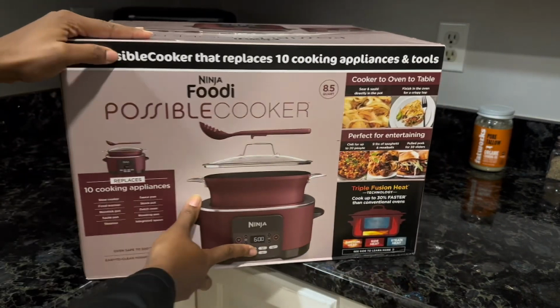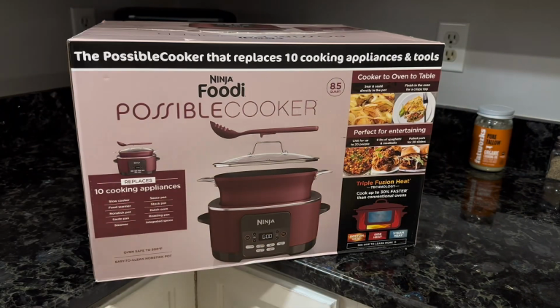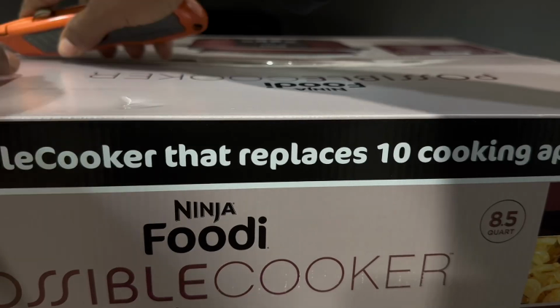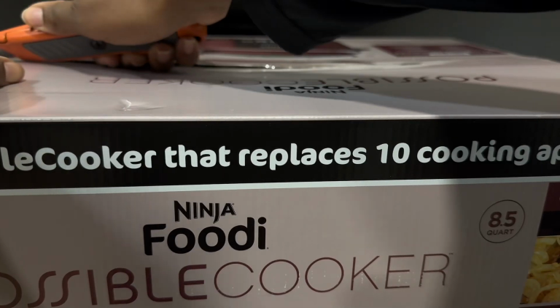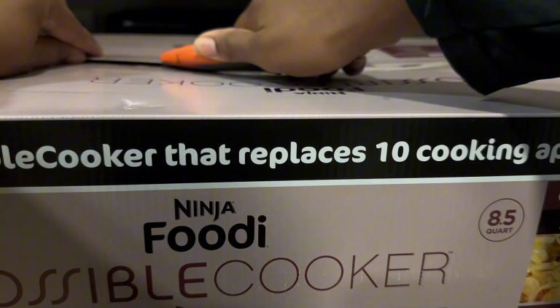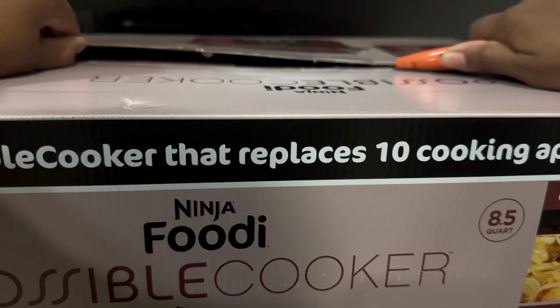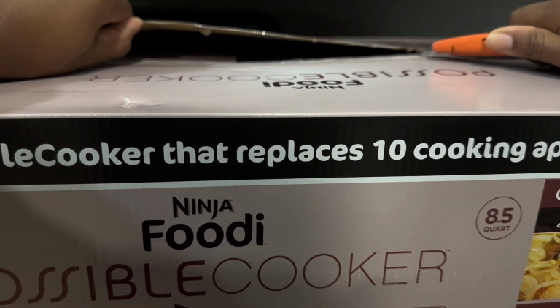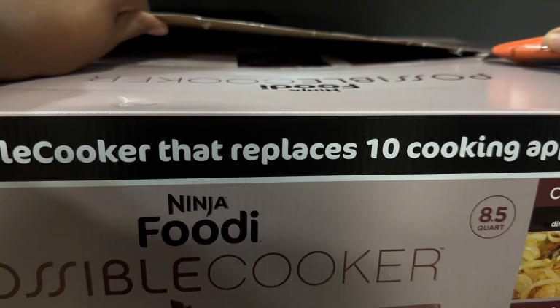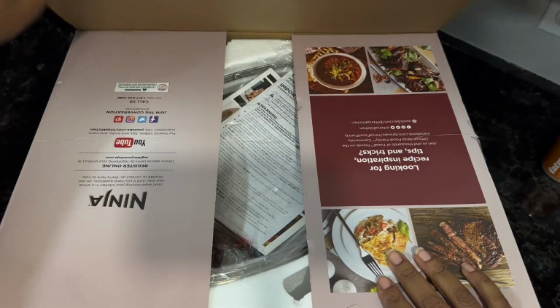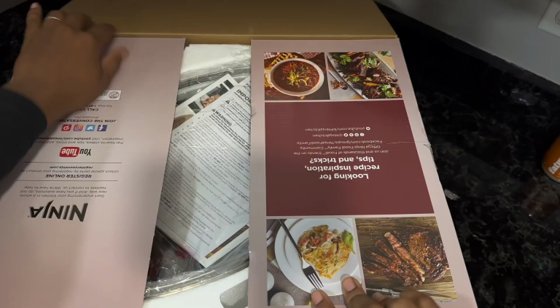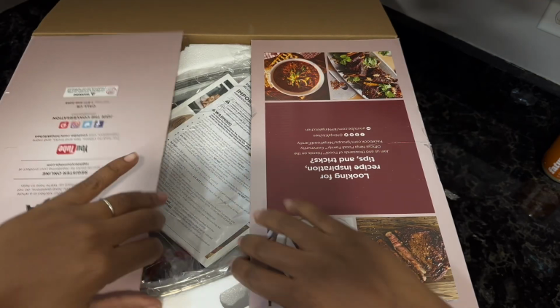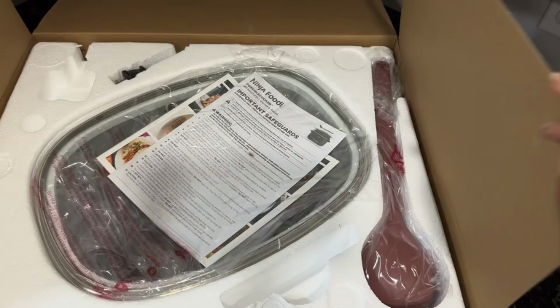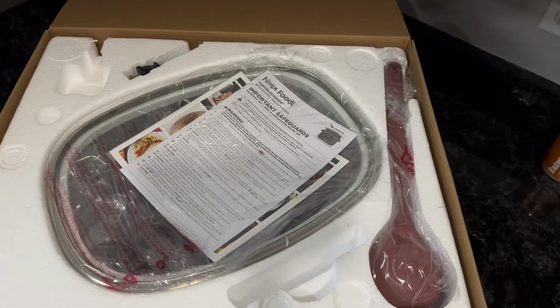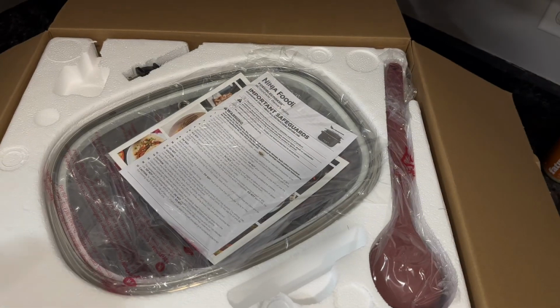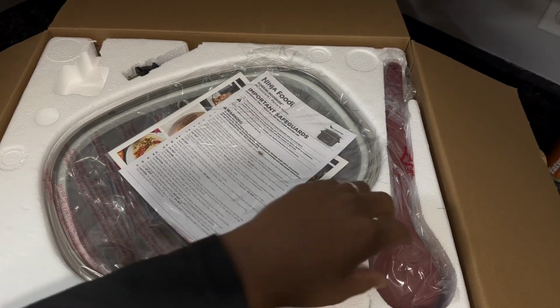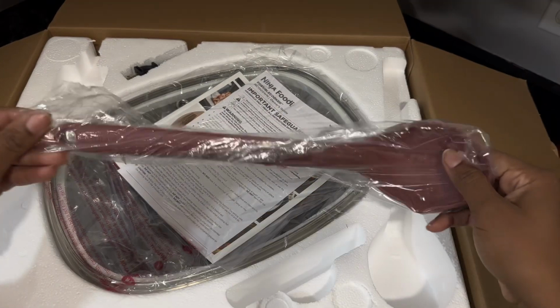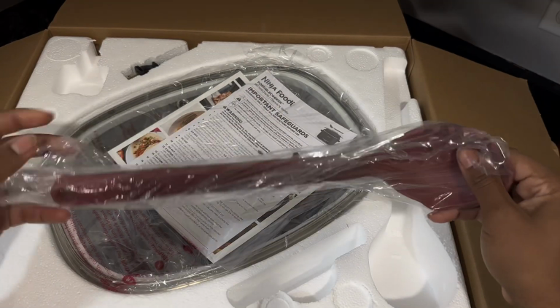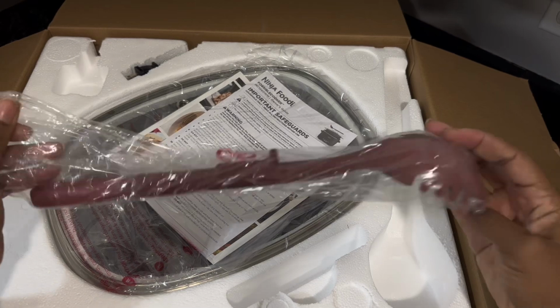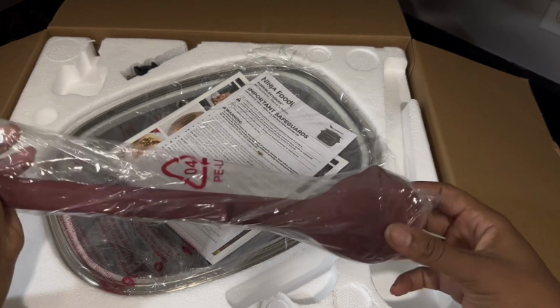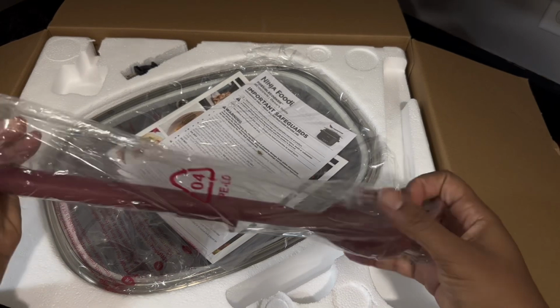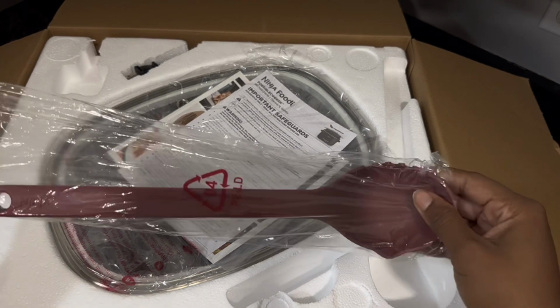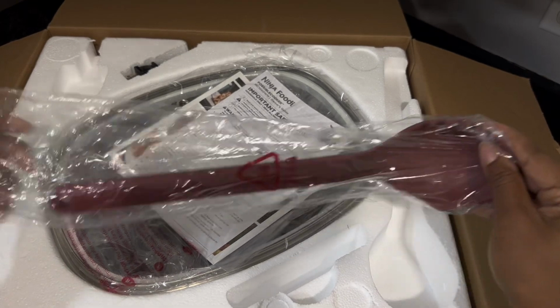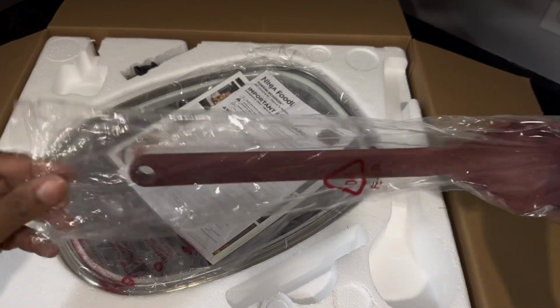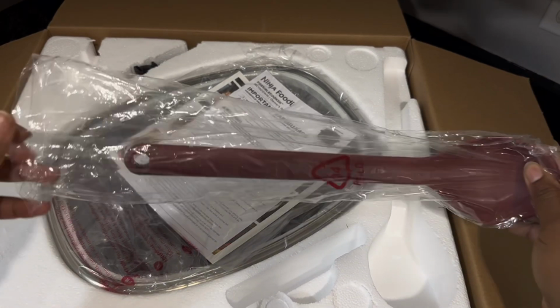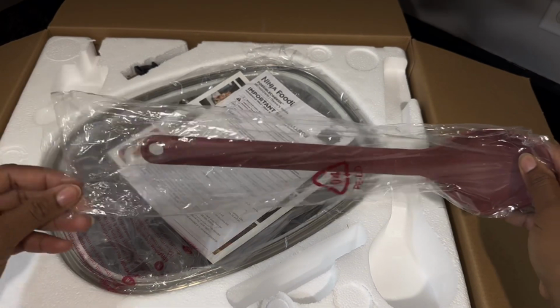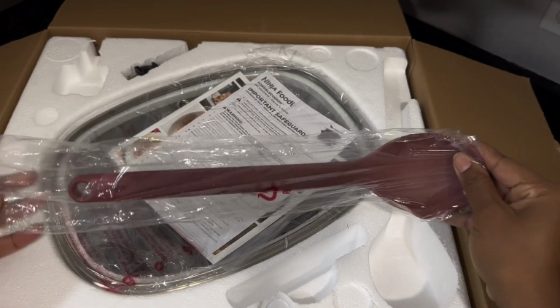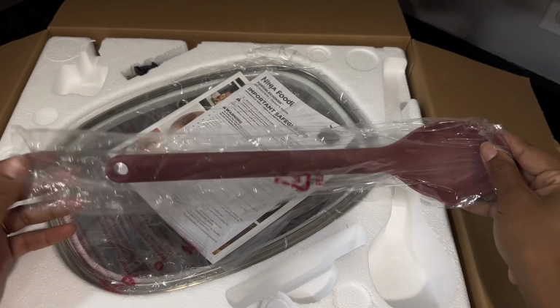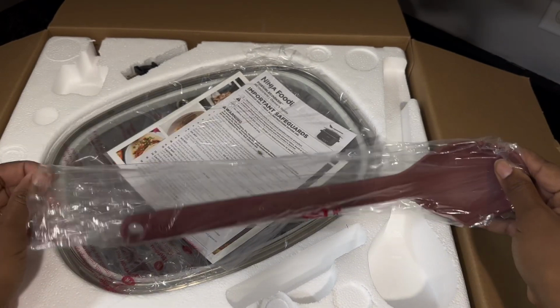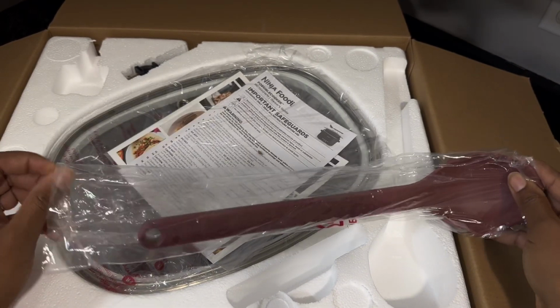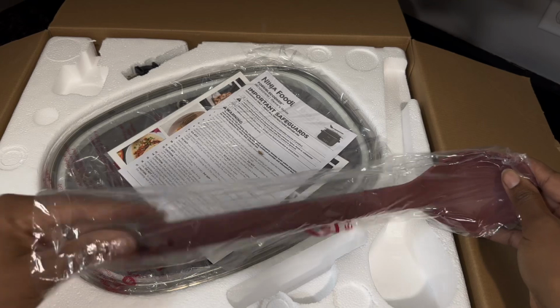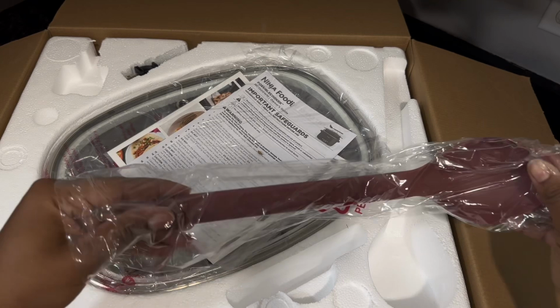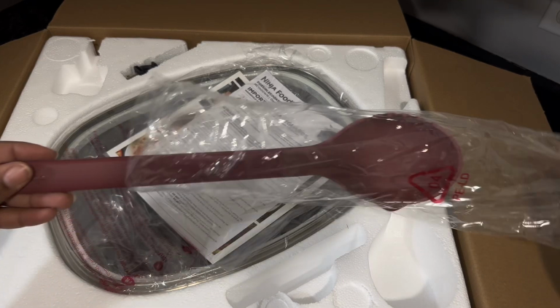As you can see, it claims that it works faster, better, and can replace multiple appliances — I can't wait to test it out. I don't know if the dimensions of the box differ for the Sam's Club one since it includes the steamer rack, but I assume it'd be a little bigger.